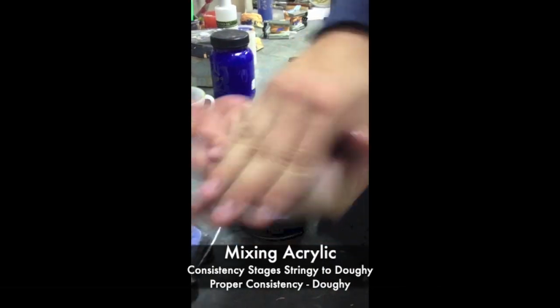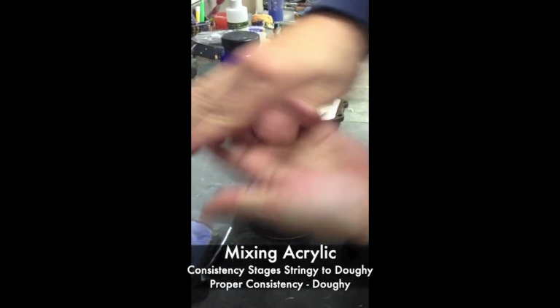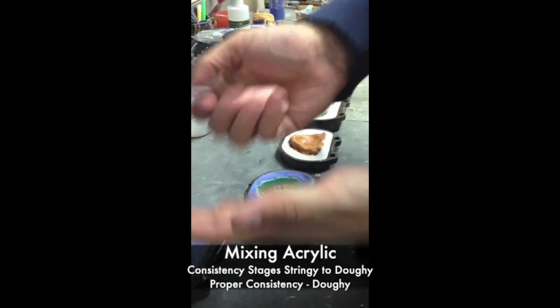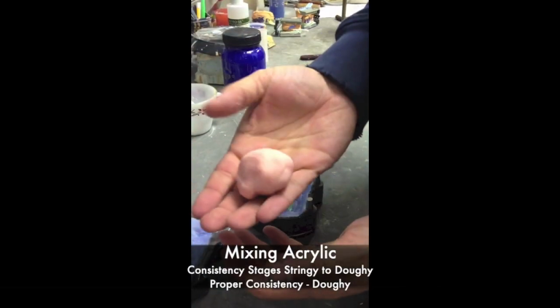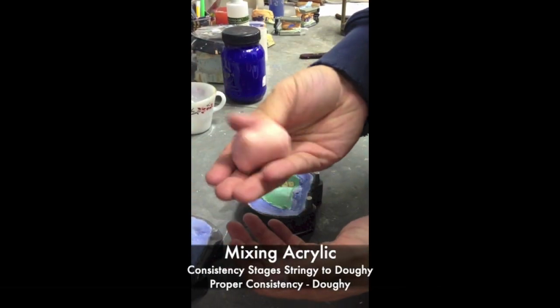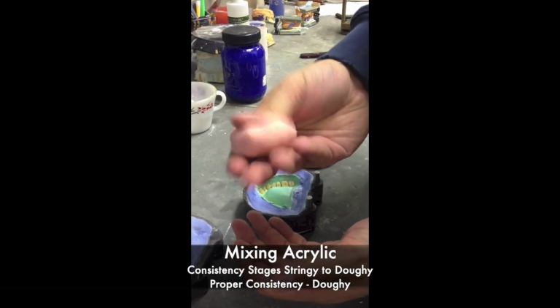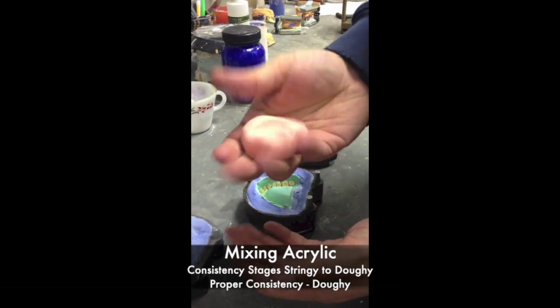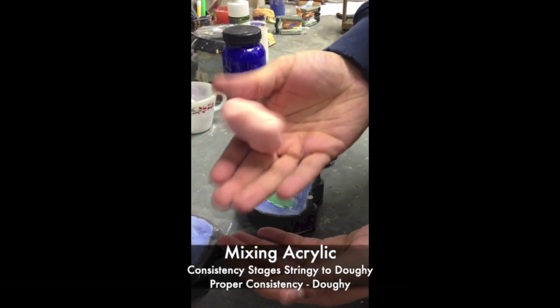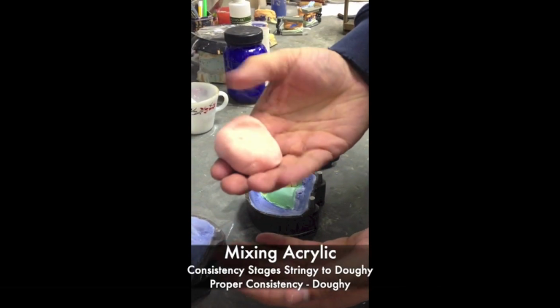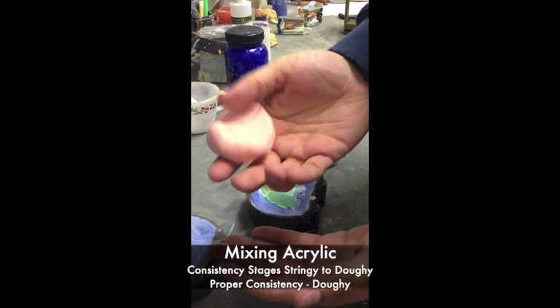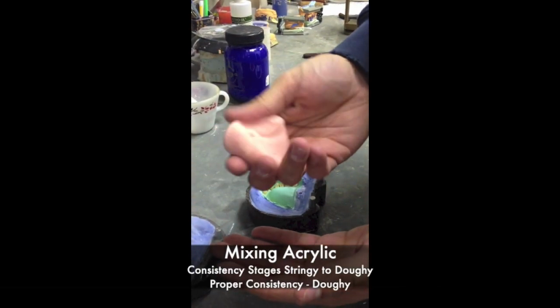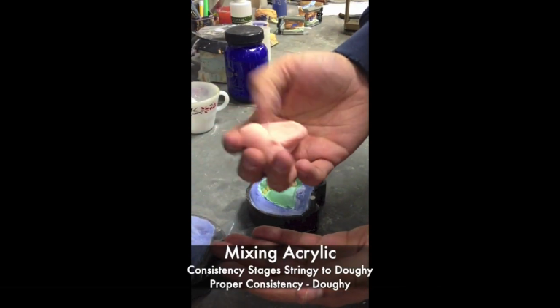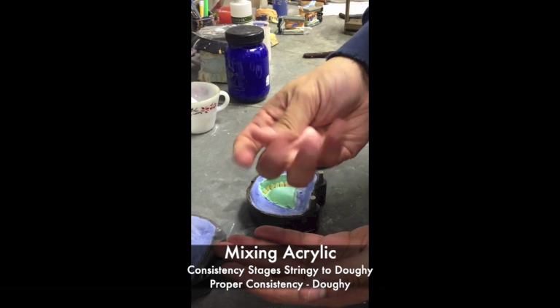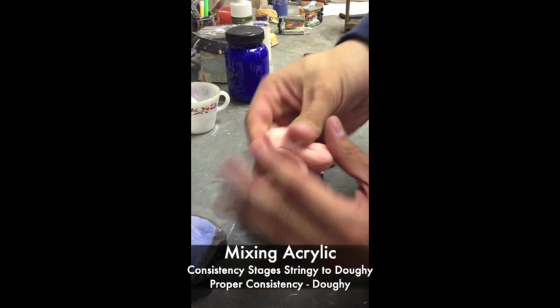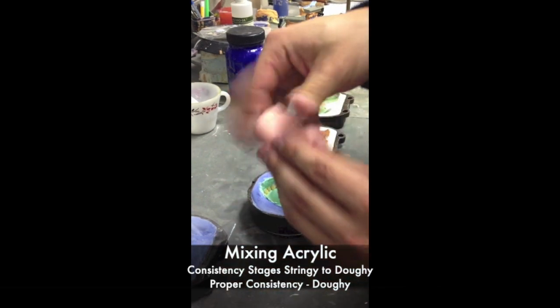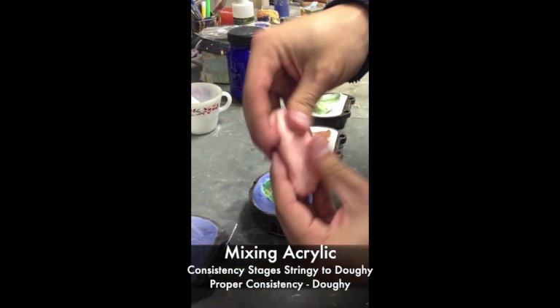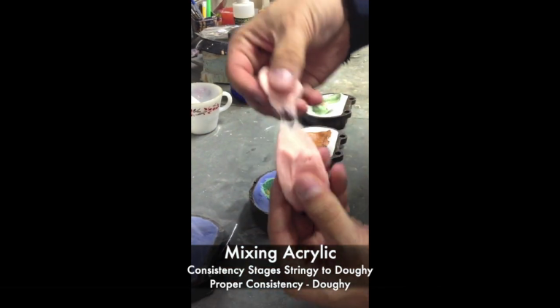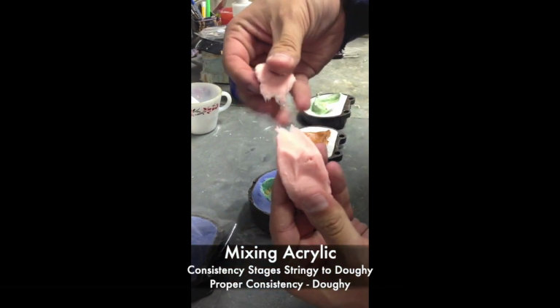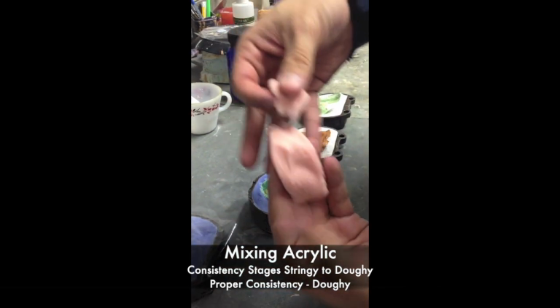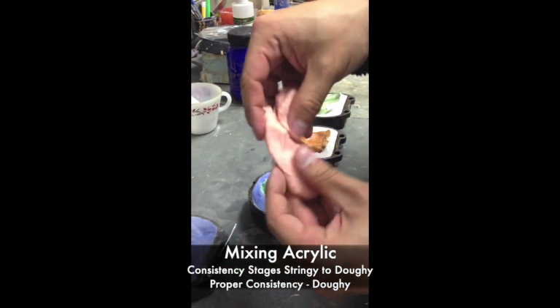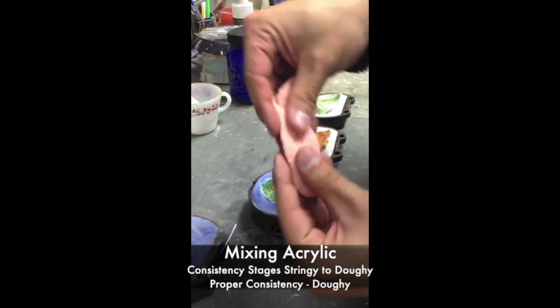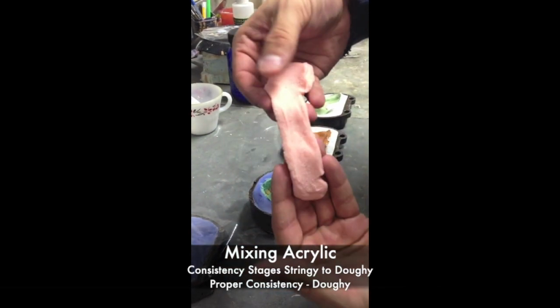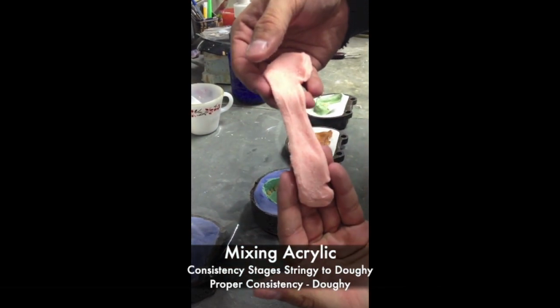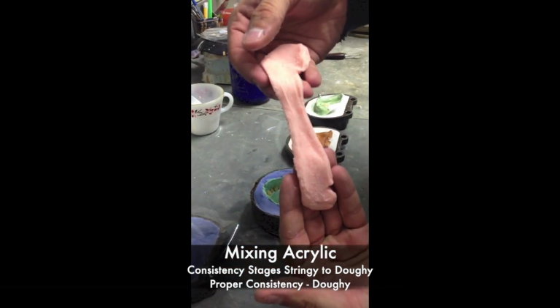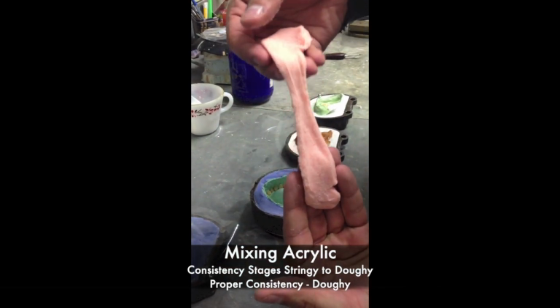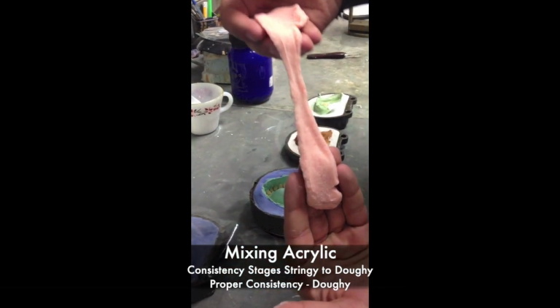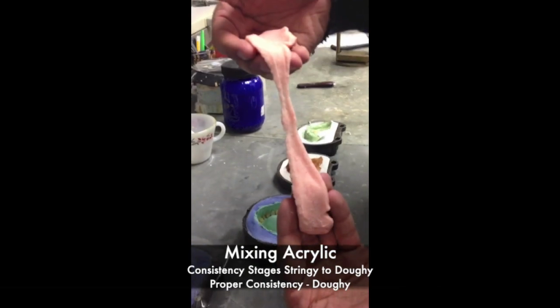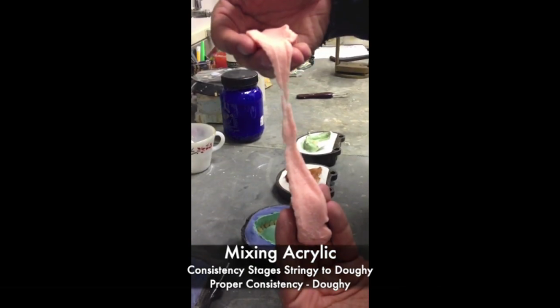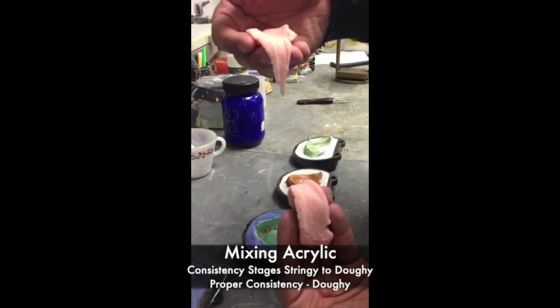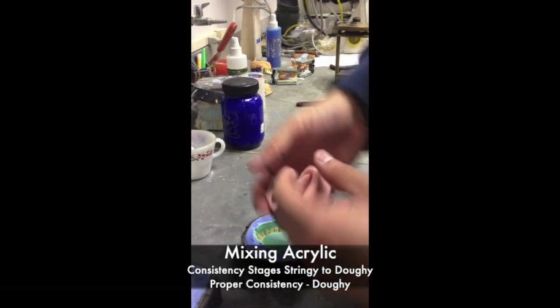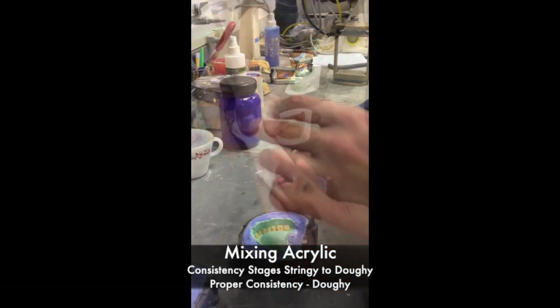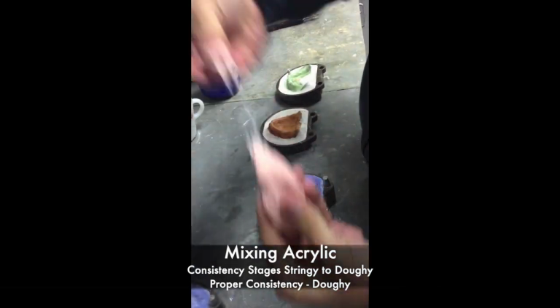While the tinfoil is drying, you may mix your acrylic. Remember to wait for the acrylic to go through its consistency stages — from liquid to stringy to doughy. Once it reaches the doughy consistency, it is ready to be packed.